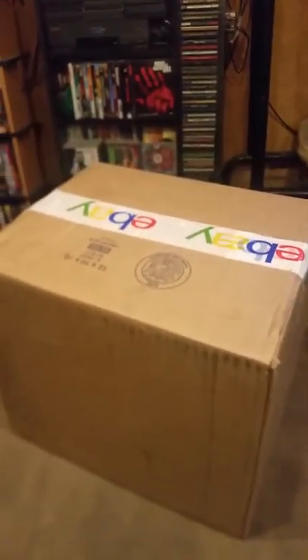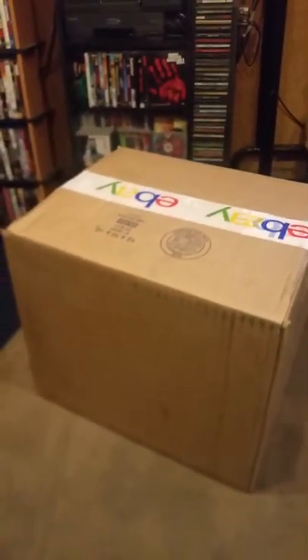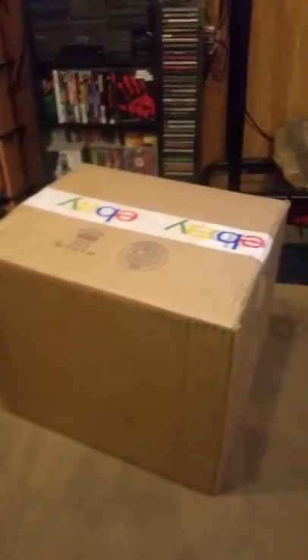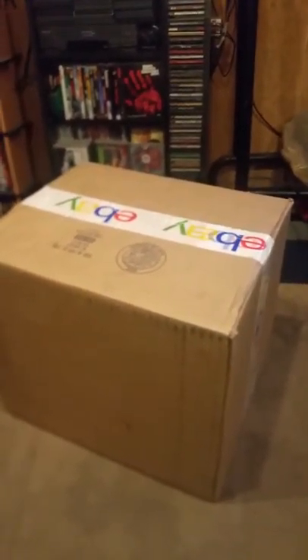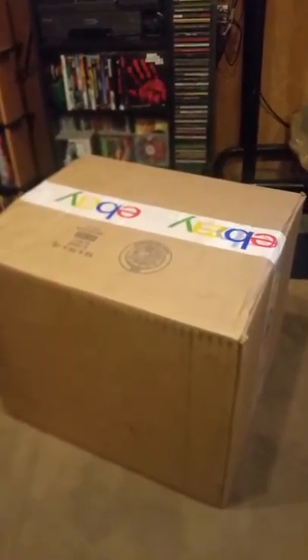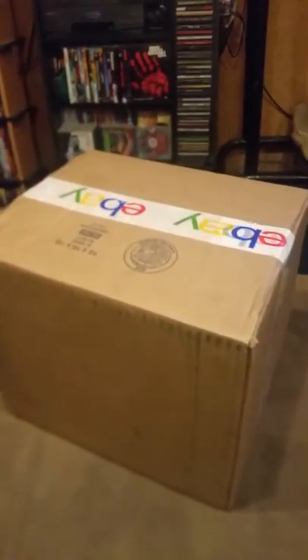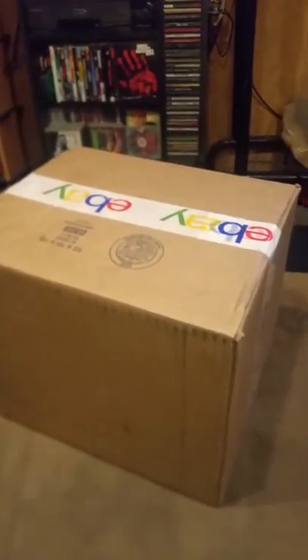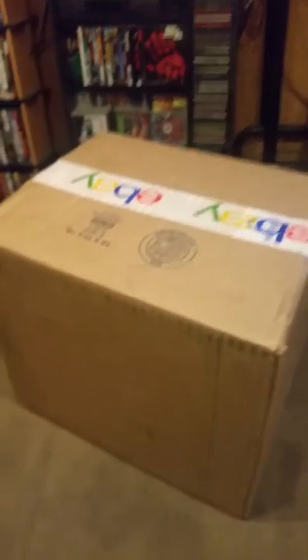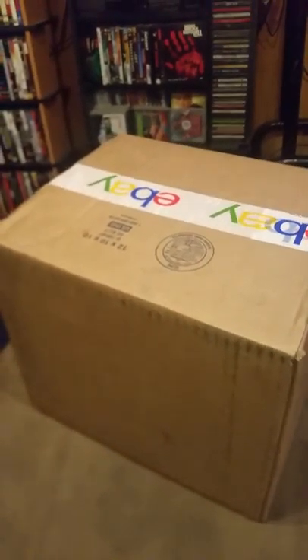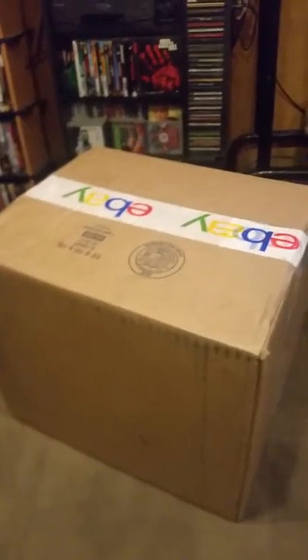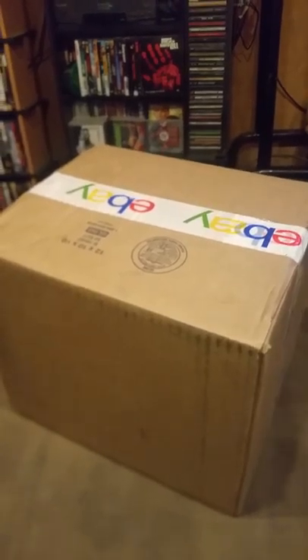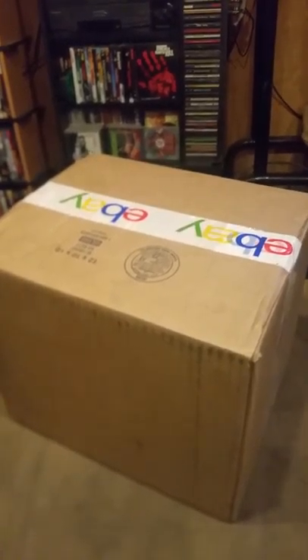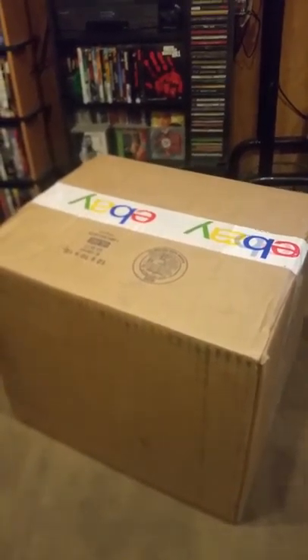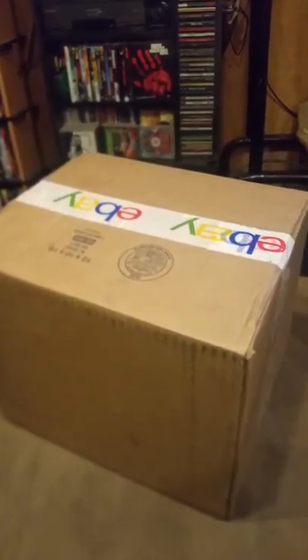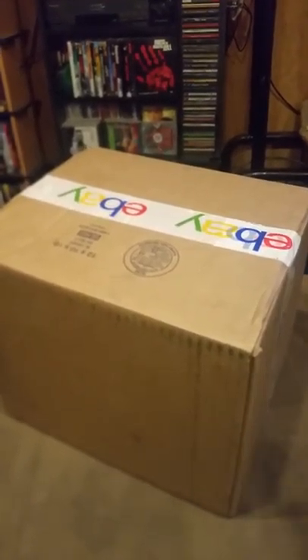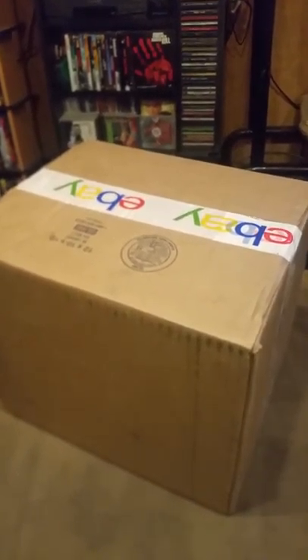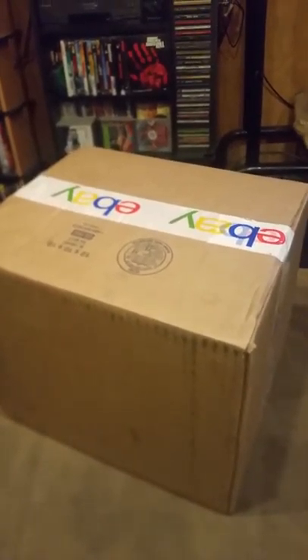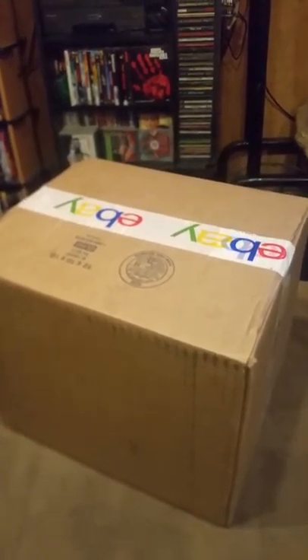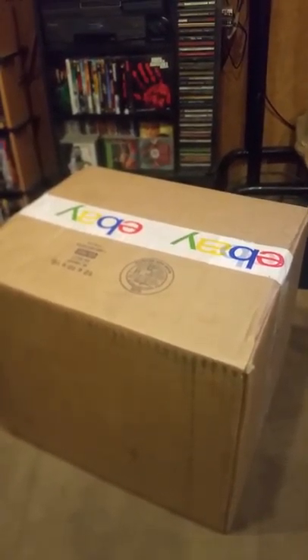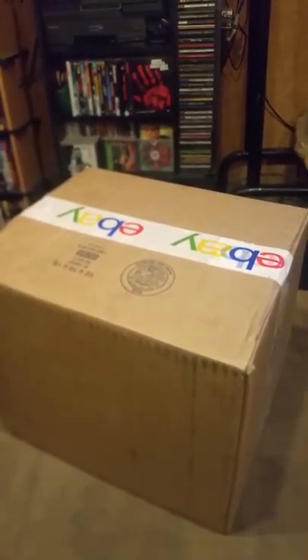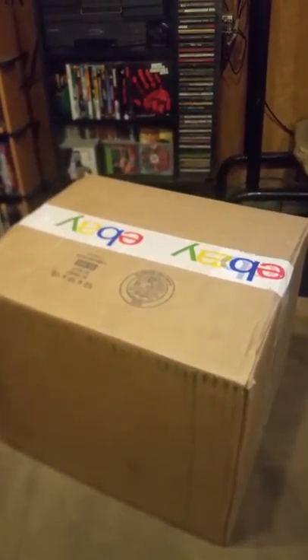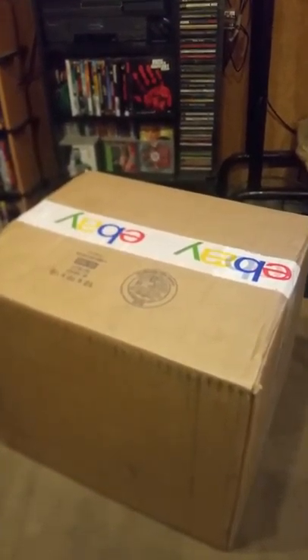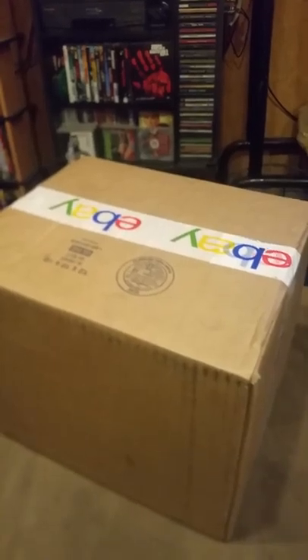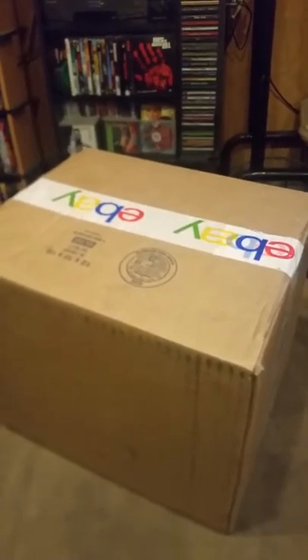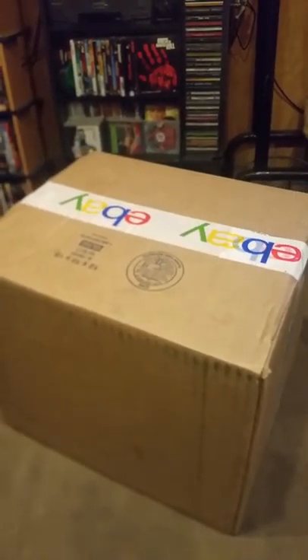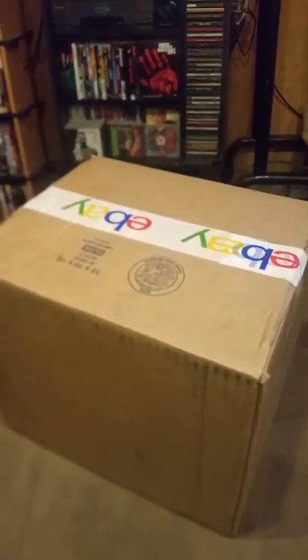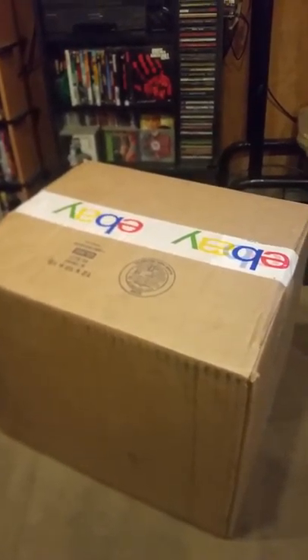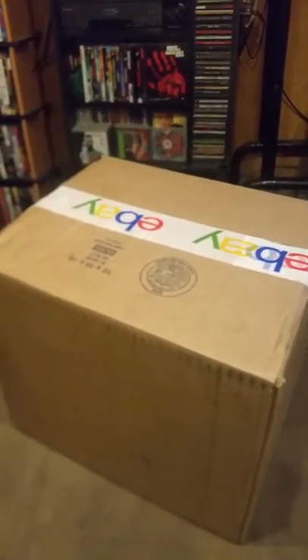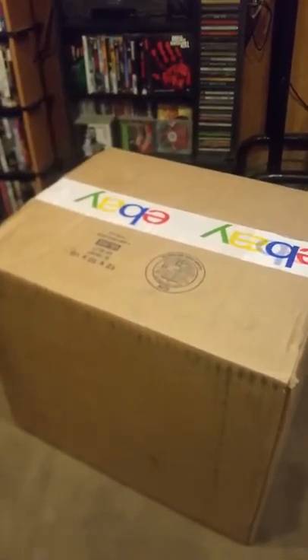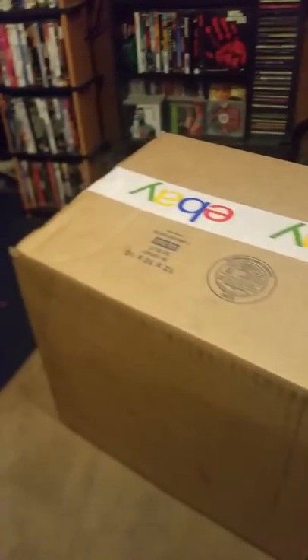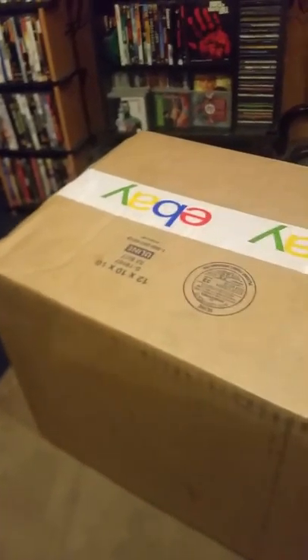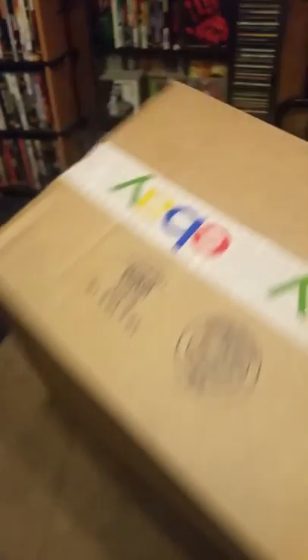What up YouTube, I ordered a bulletproof vest off eBay. As you can tell here, it's the bulletproof style. Let's get to opening it.